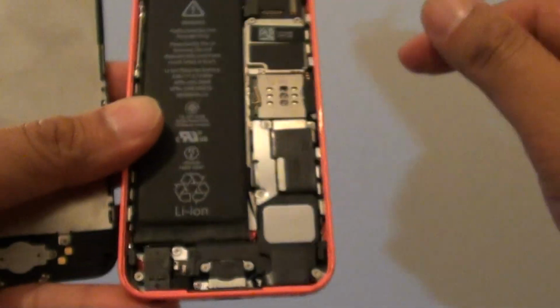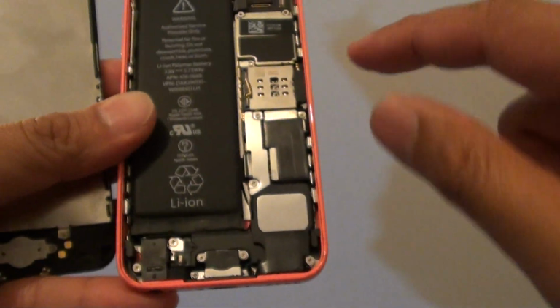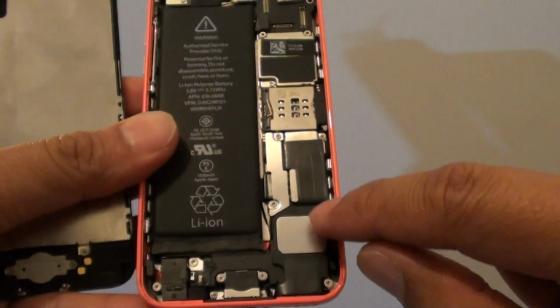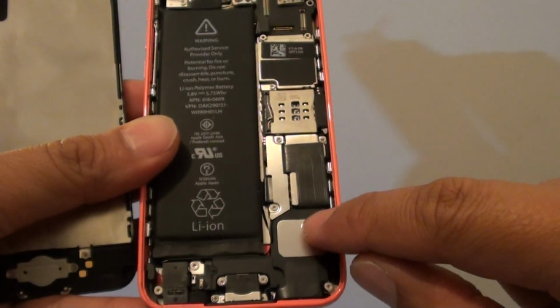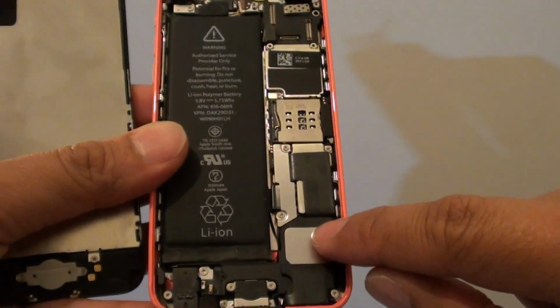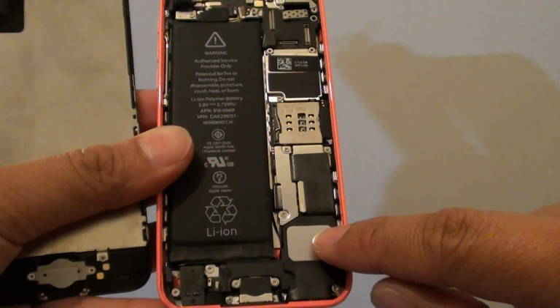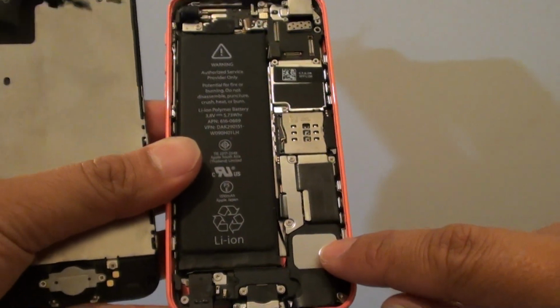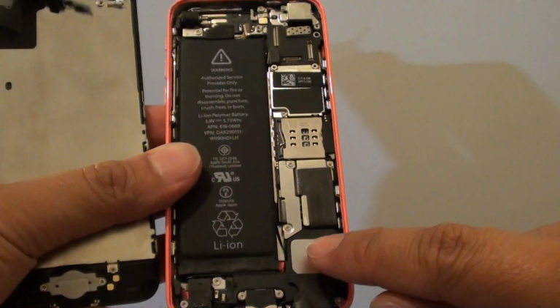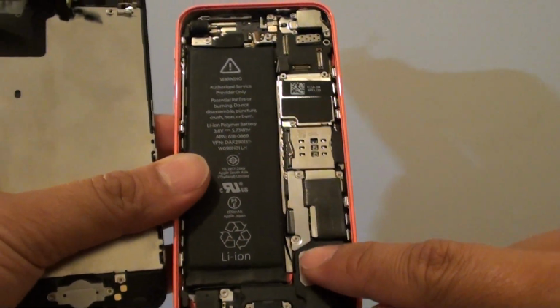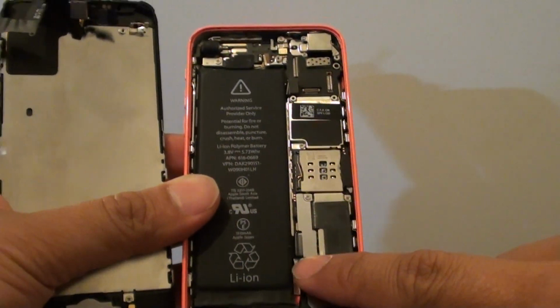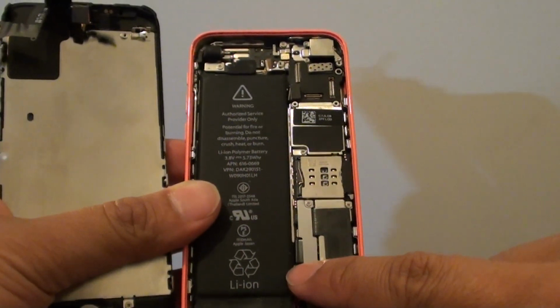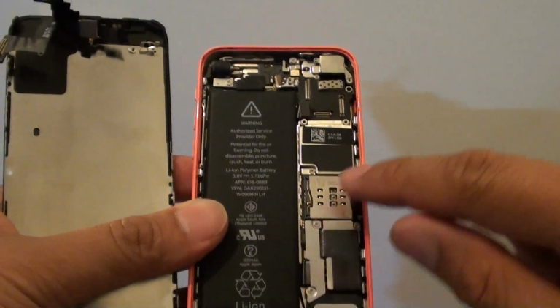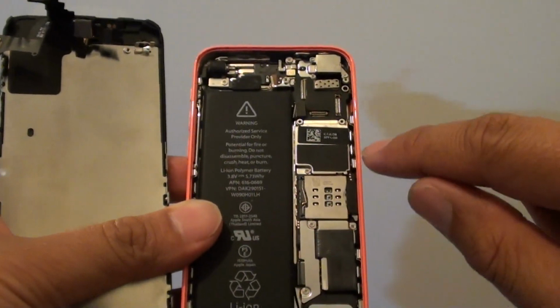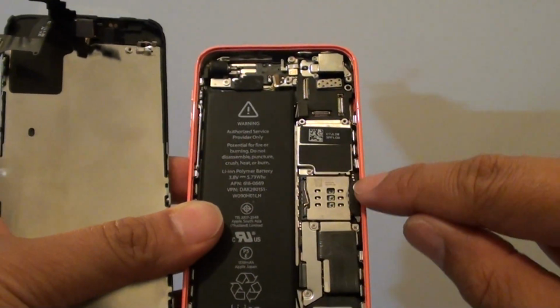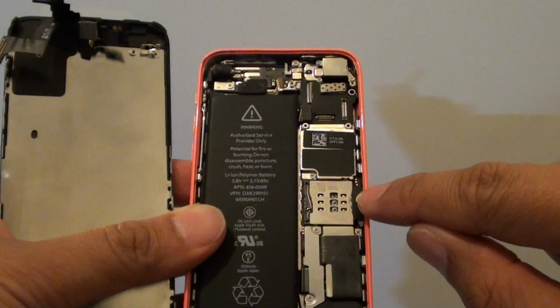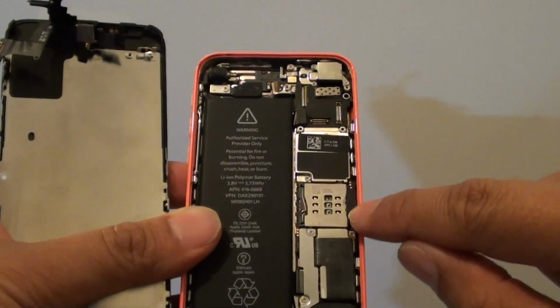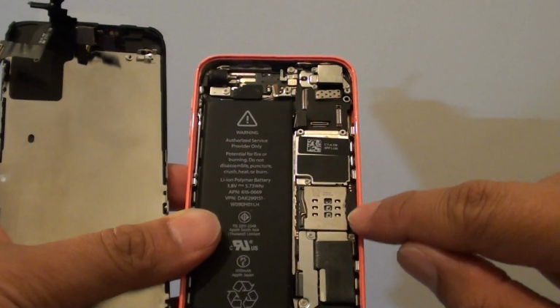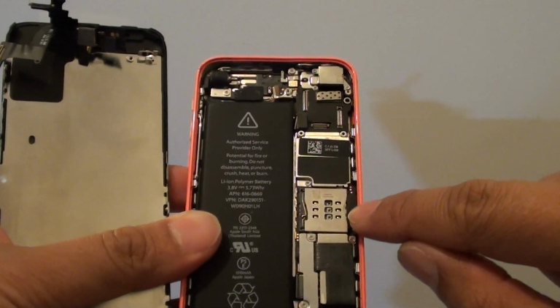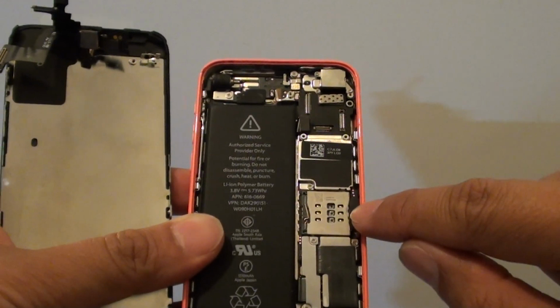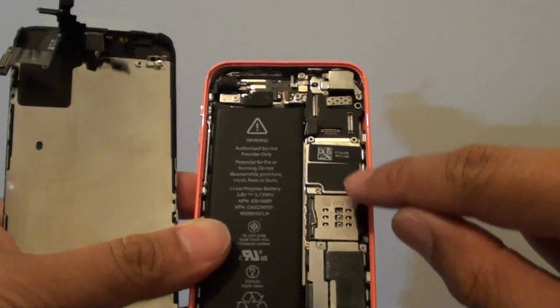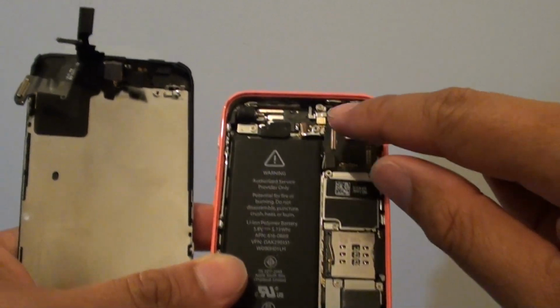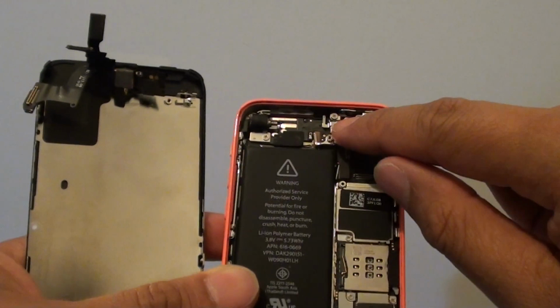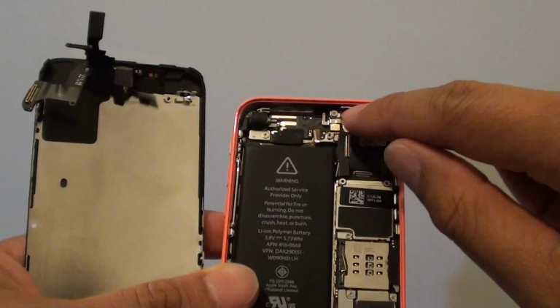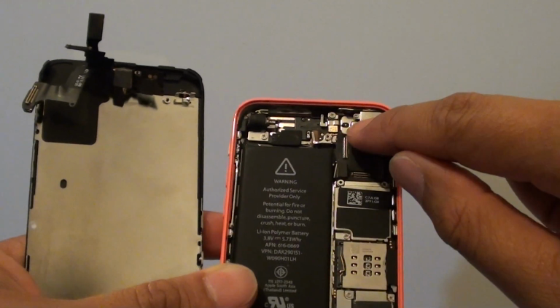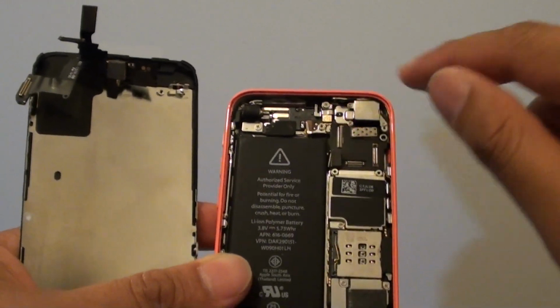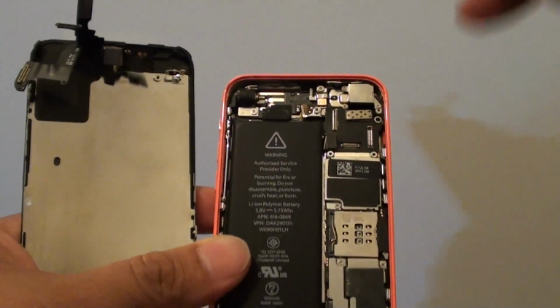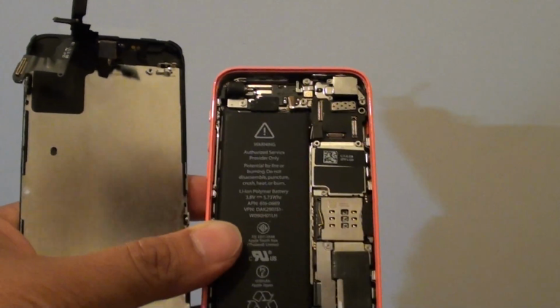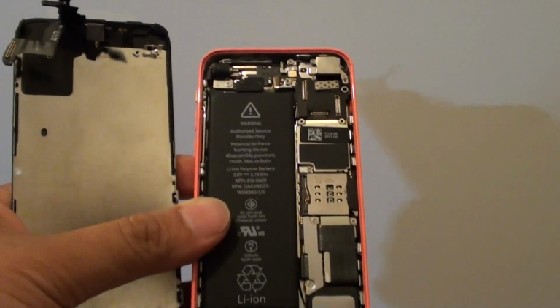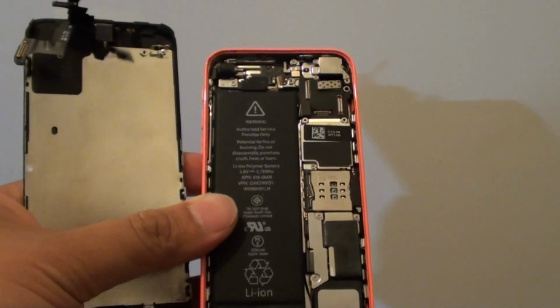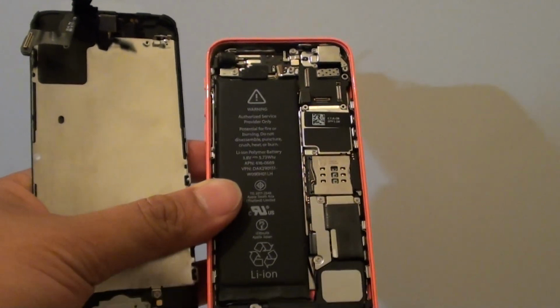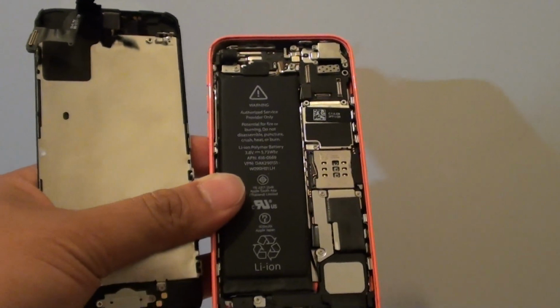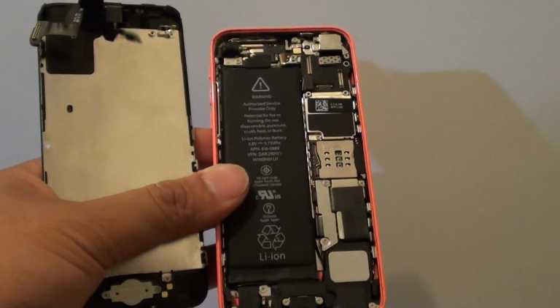So there are three indicators on the front: one near the battery, one on the side near the SIM, and one at the top. Thank you for watching this video.